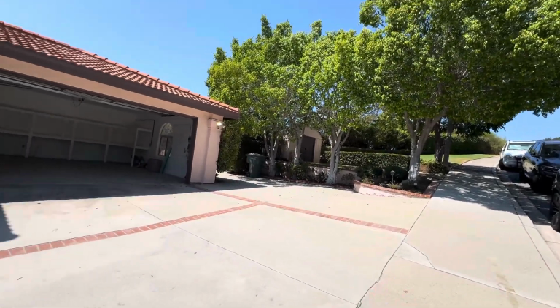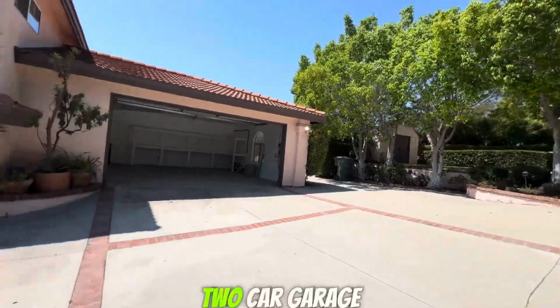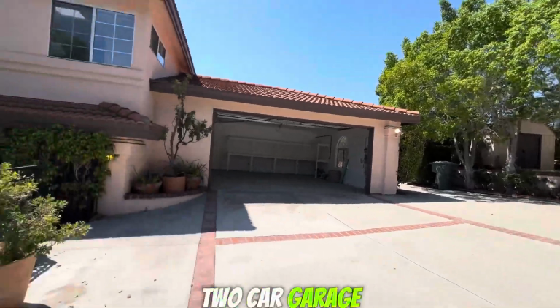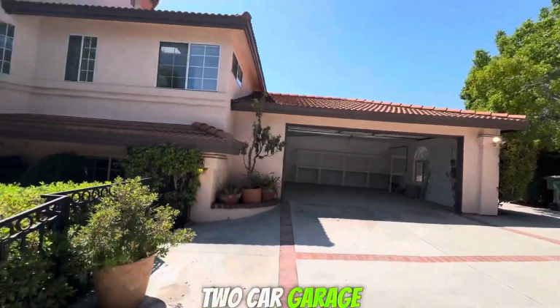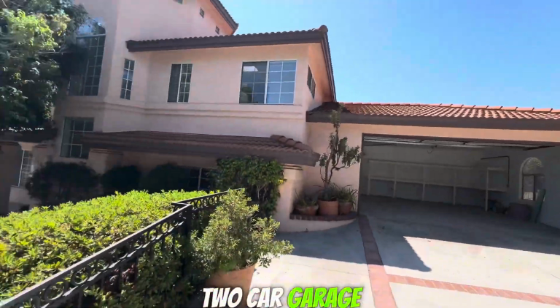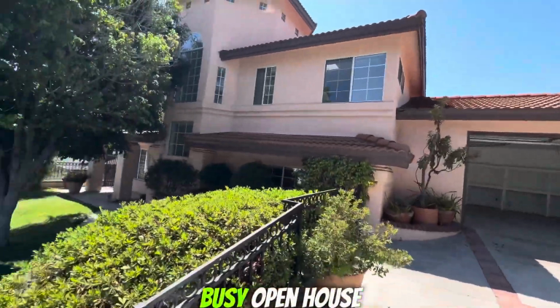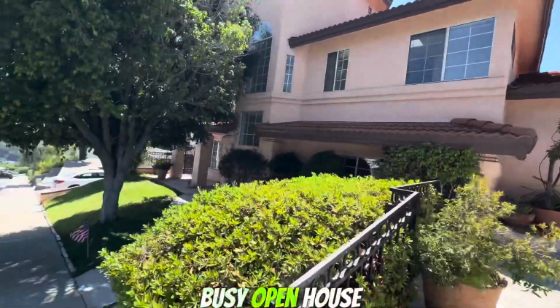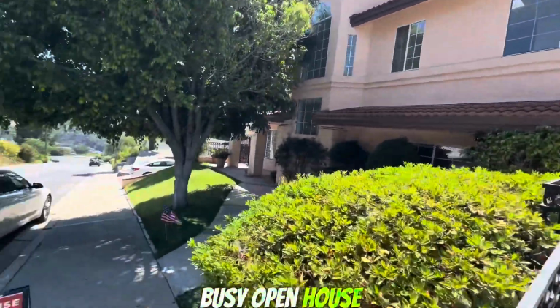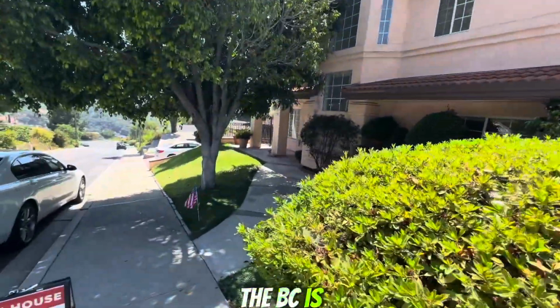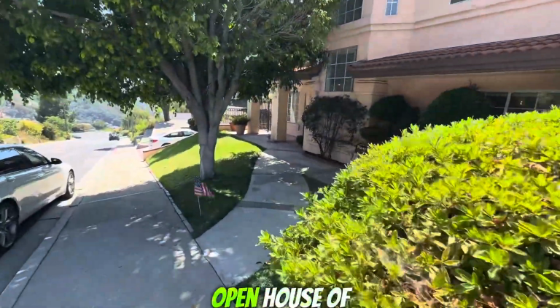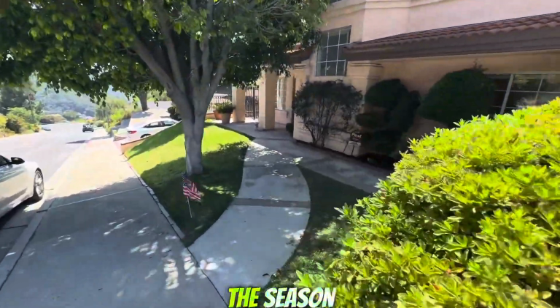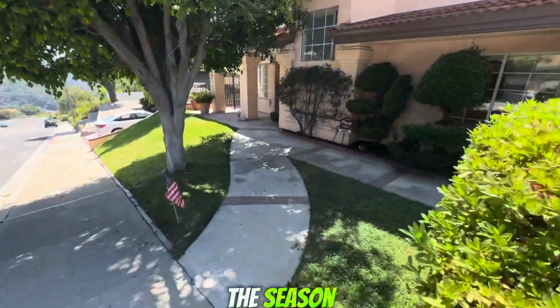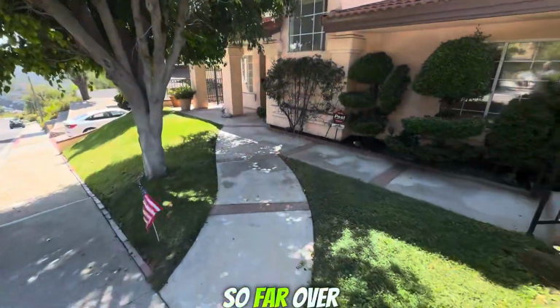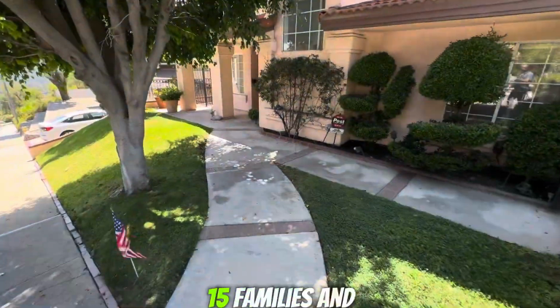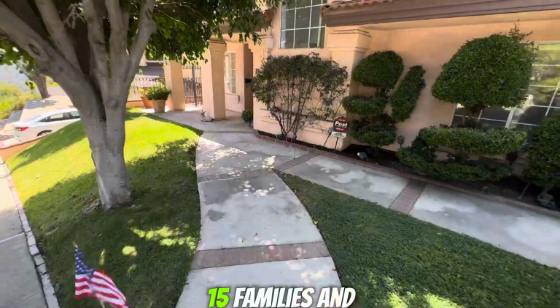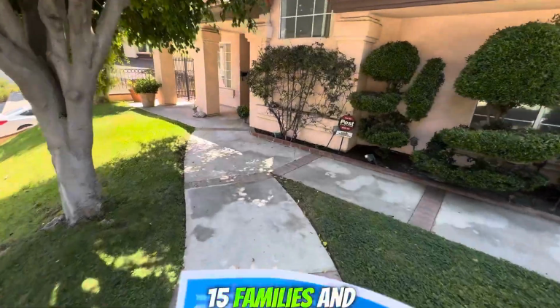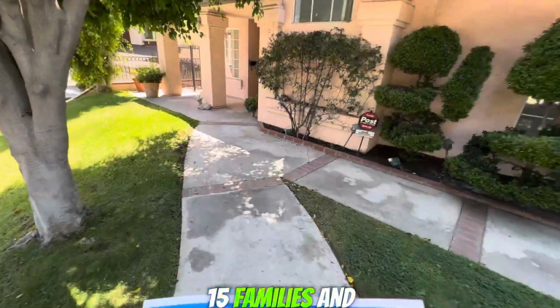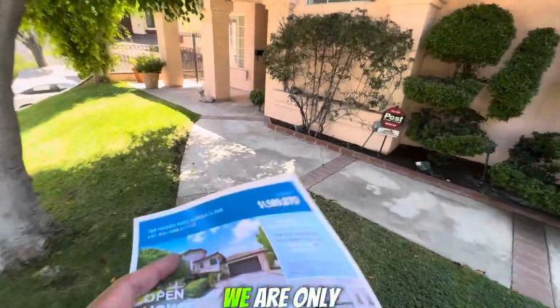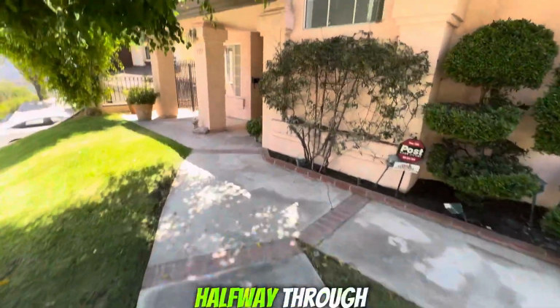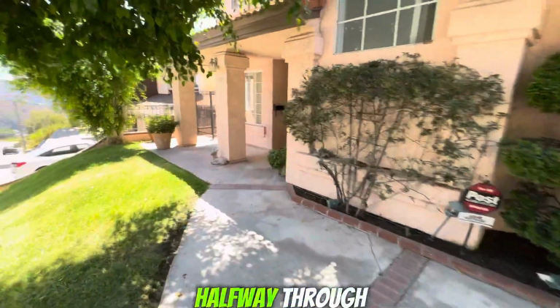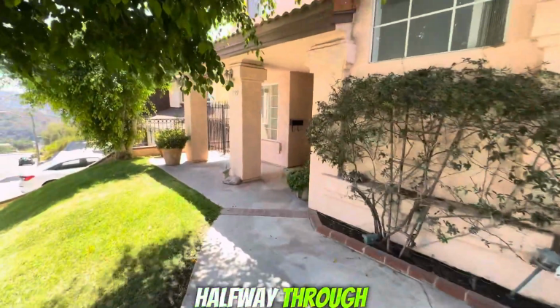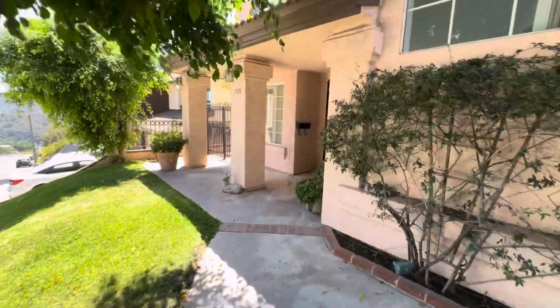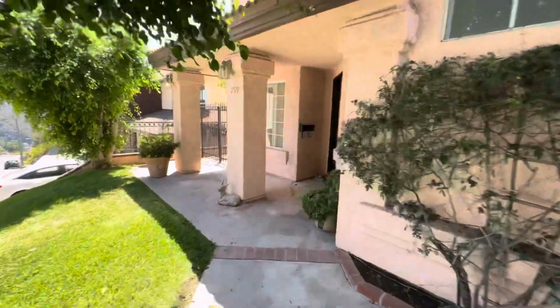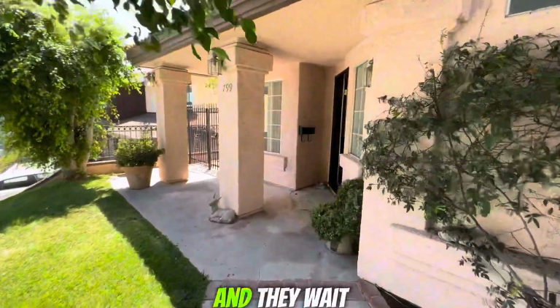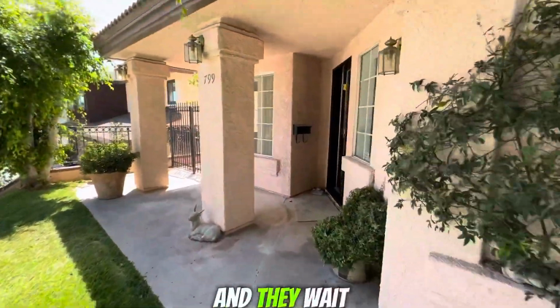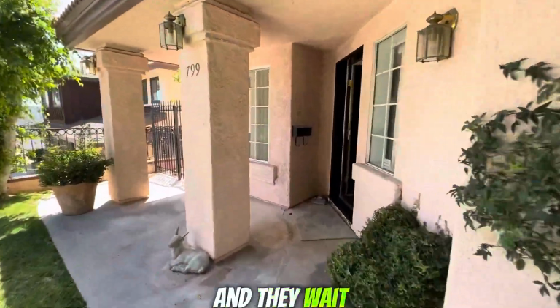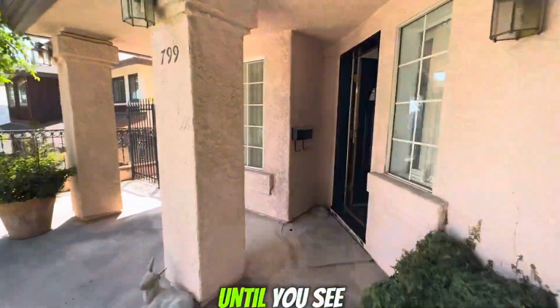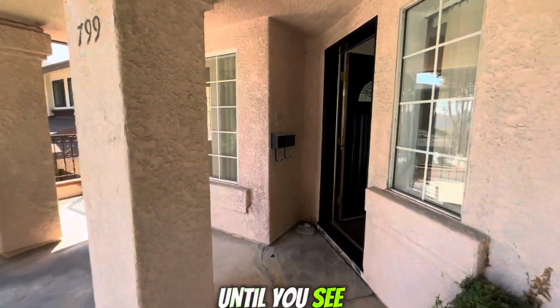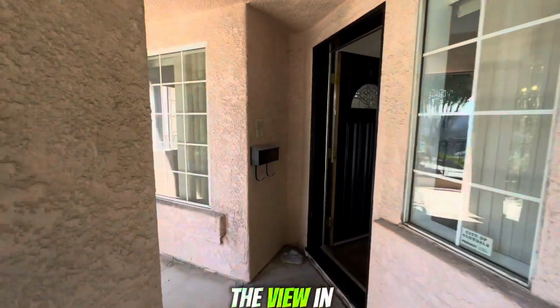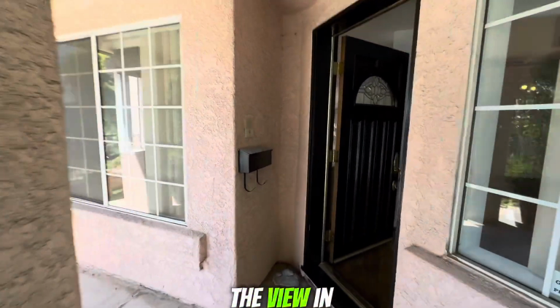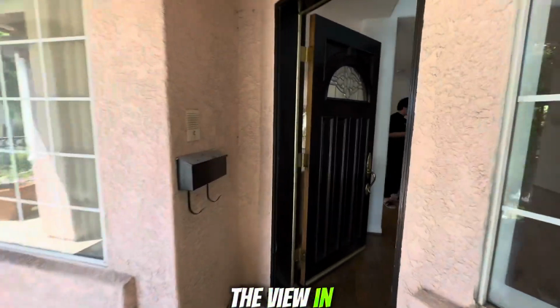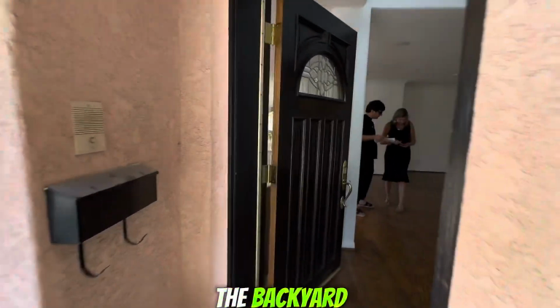Two-car garage. This is the busiest open house of the season so far — over 15 families and we are only halfway through. Wait until you see the view in the backyard.